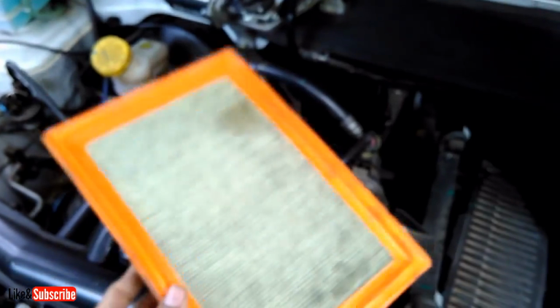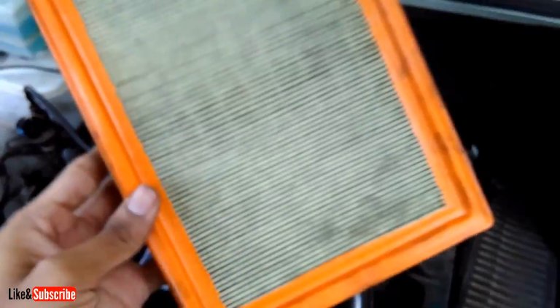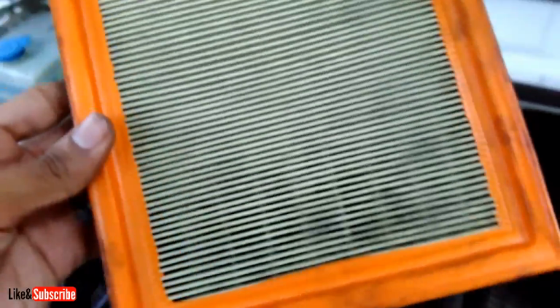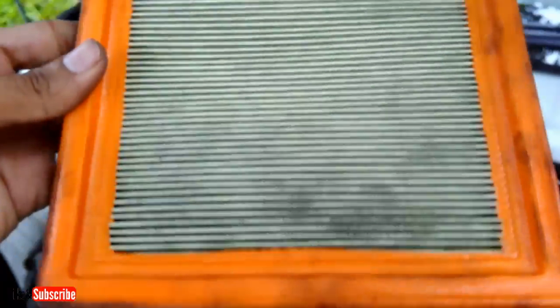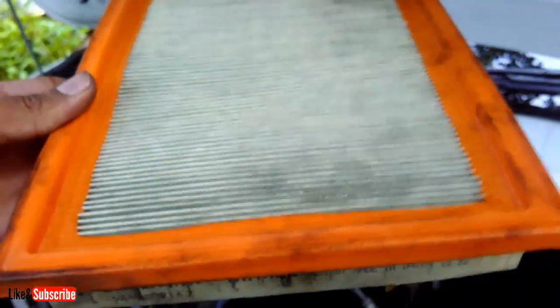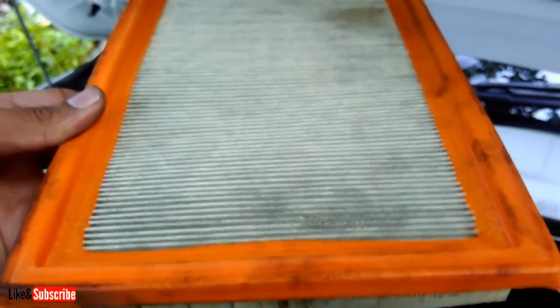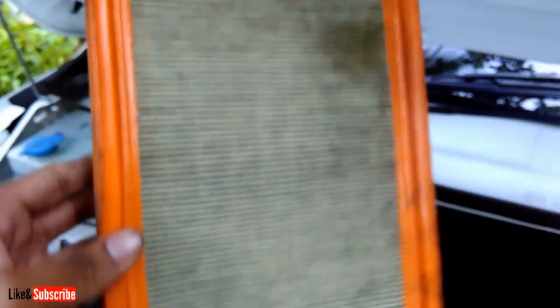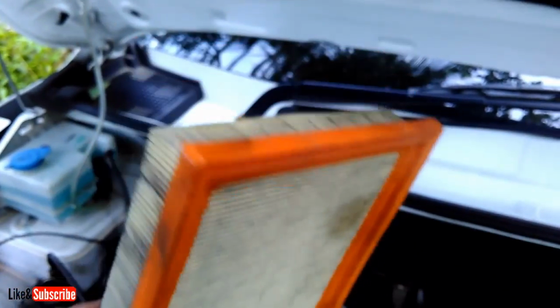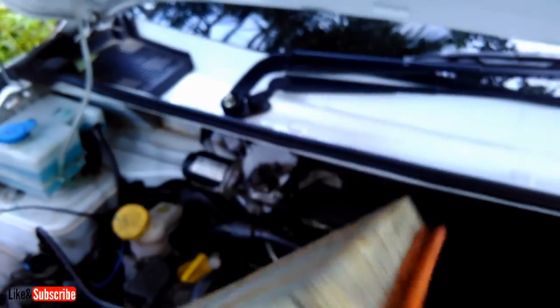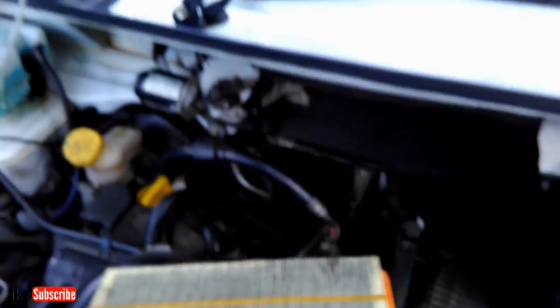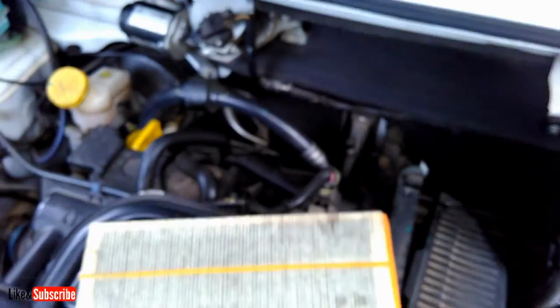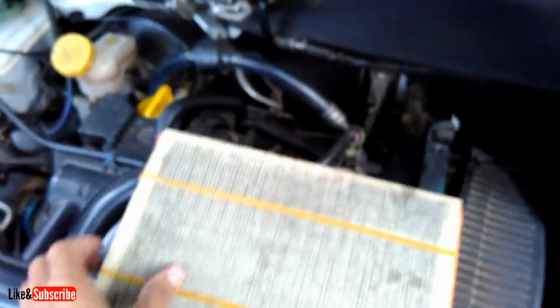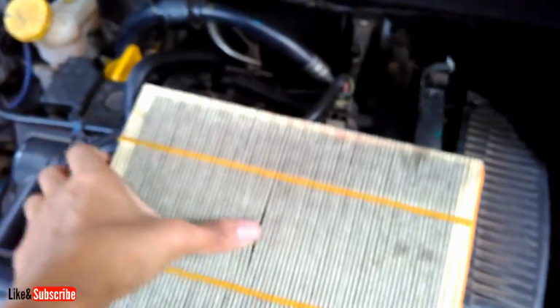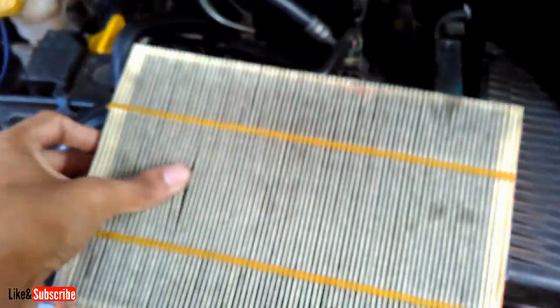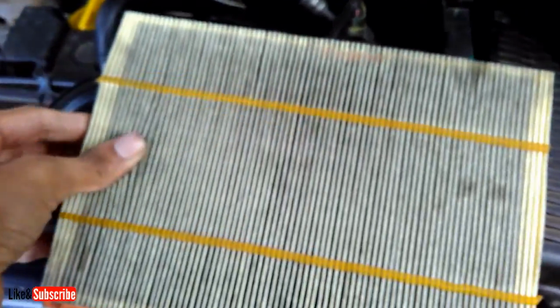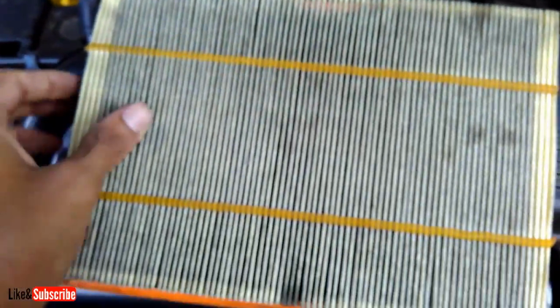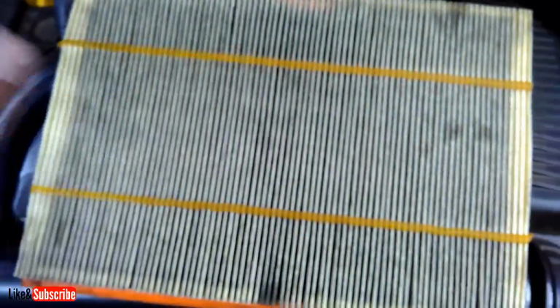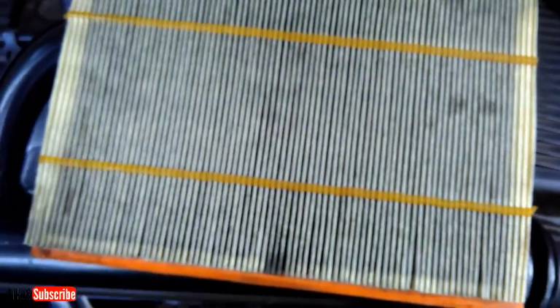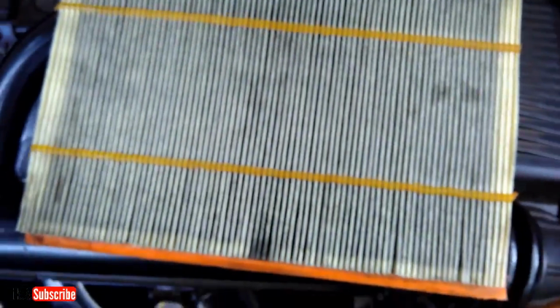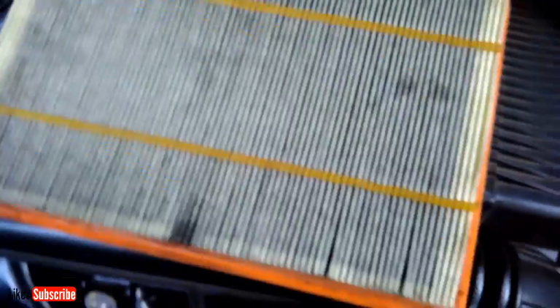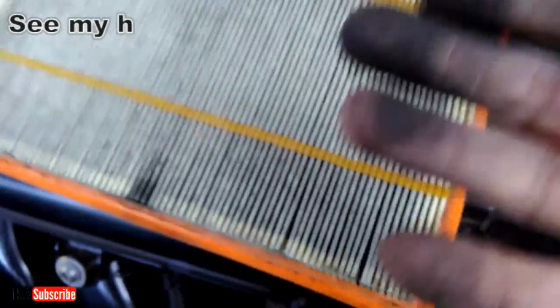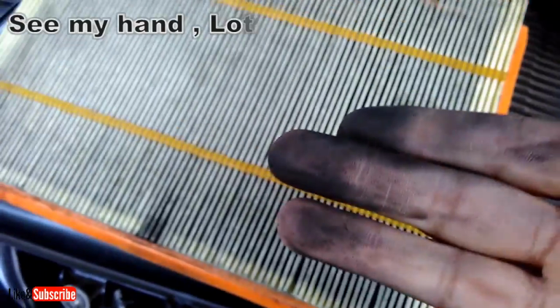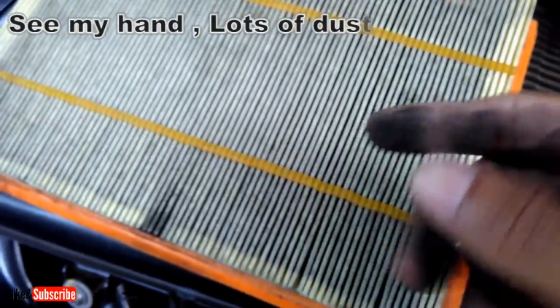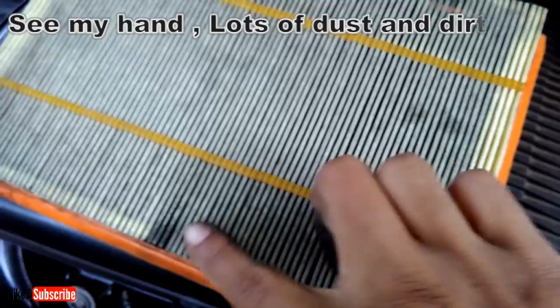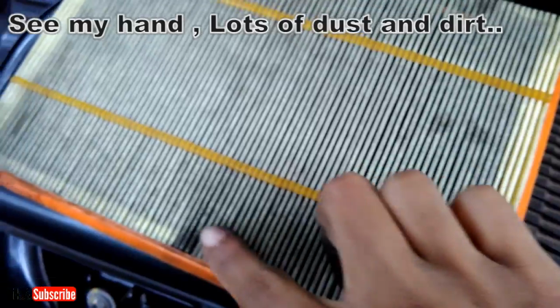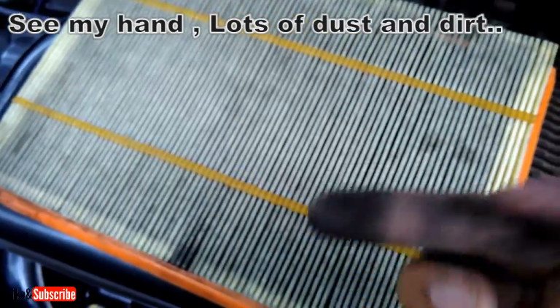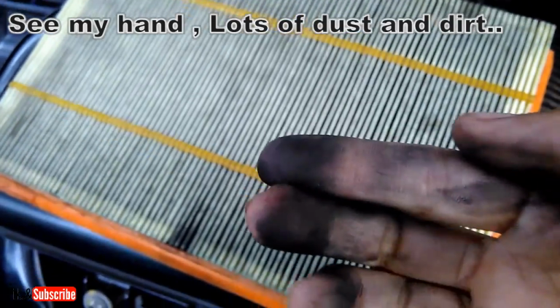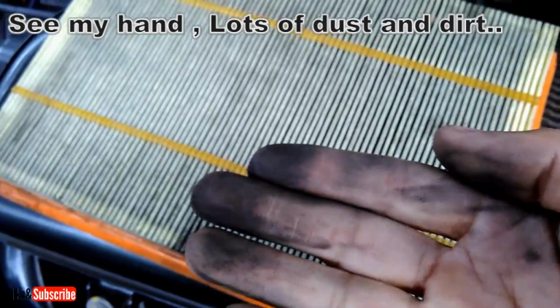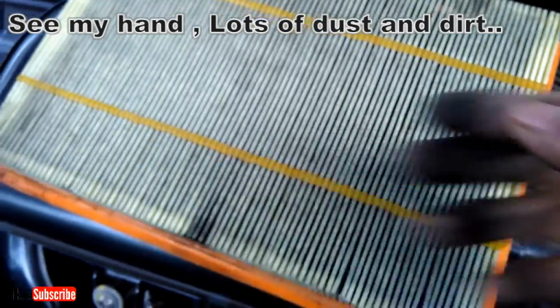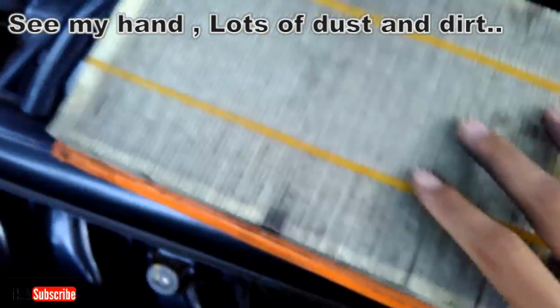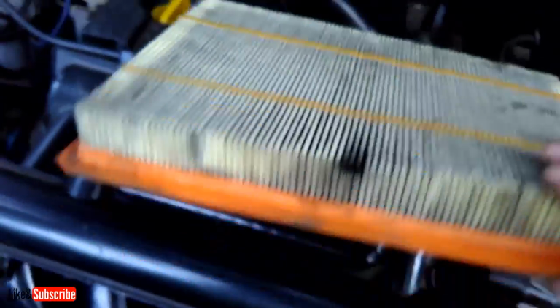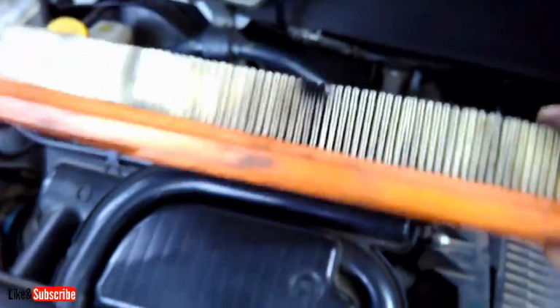It is better to replace the air filter with a new one for better performance and mileage. A new one only costs around 150 rupees, but now I am going to clean this air filter and reuse it for another 3,000 km.